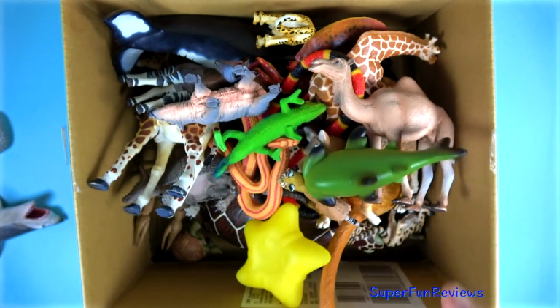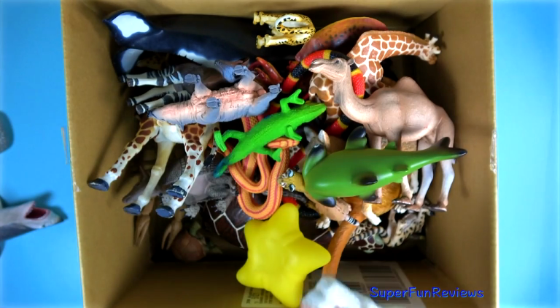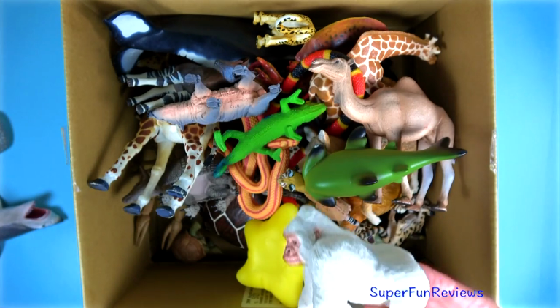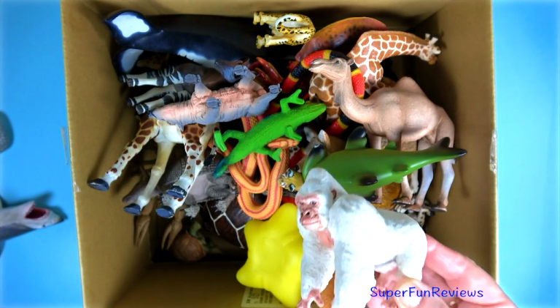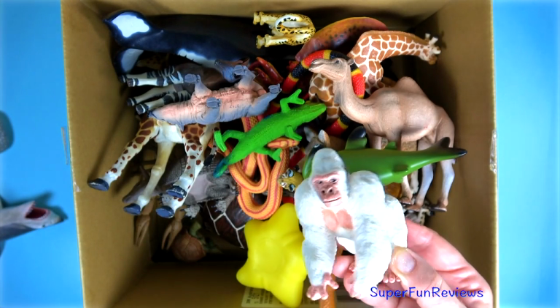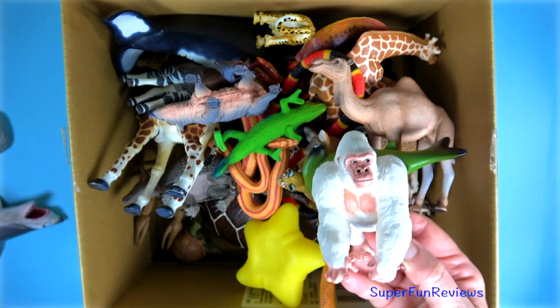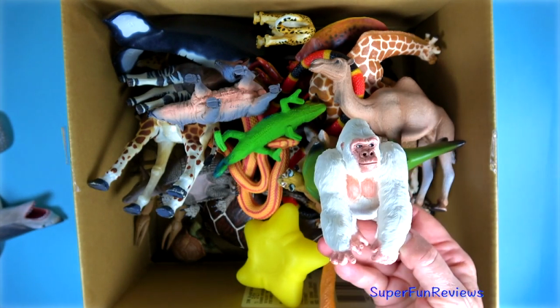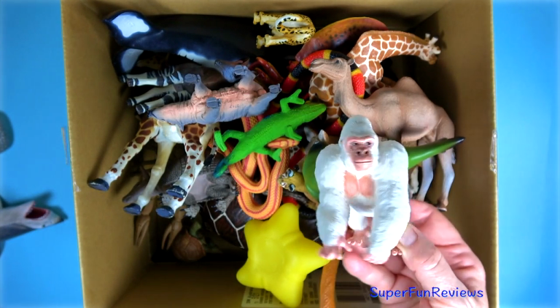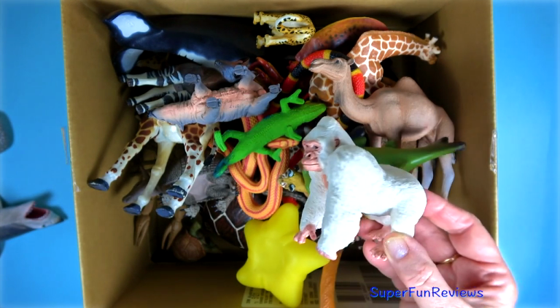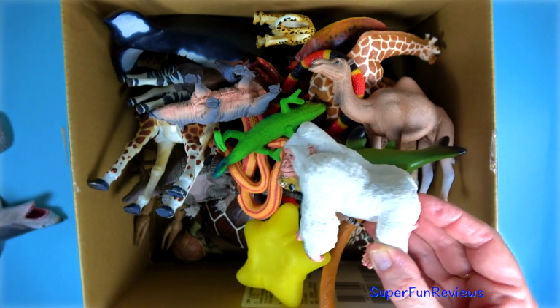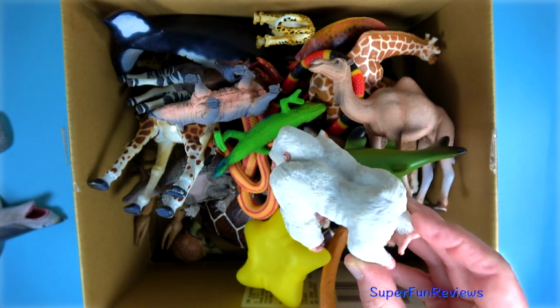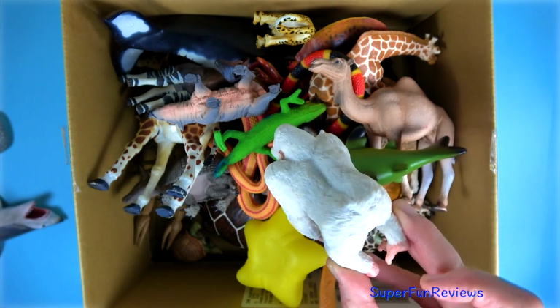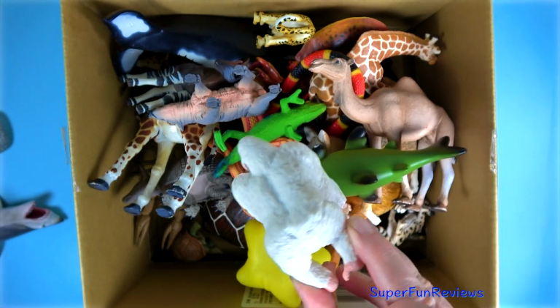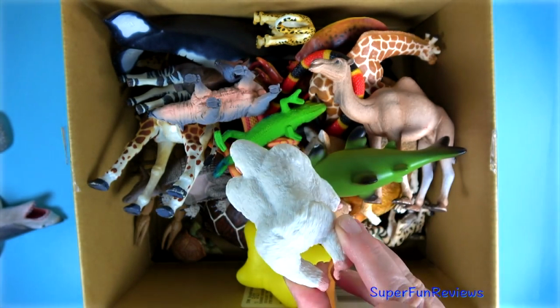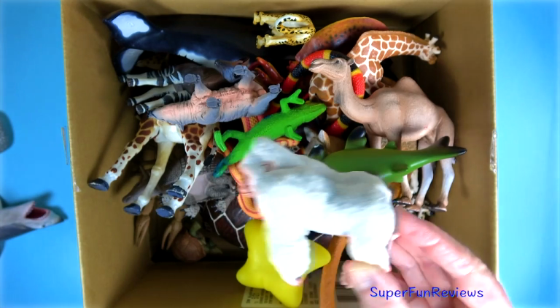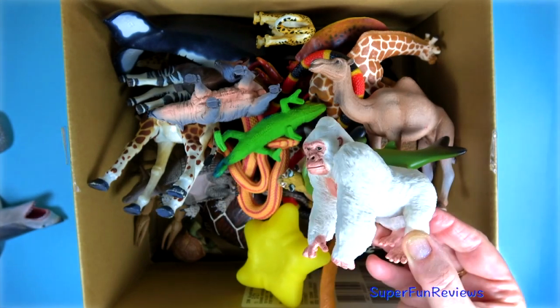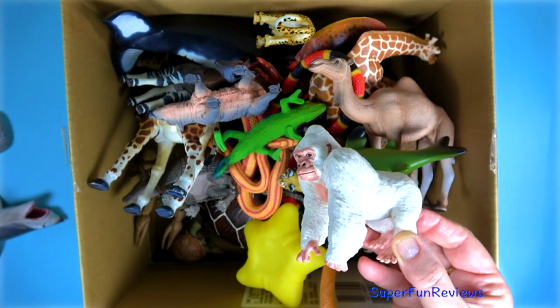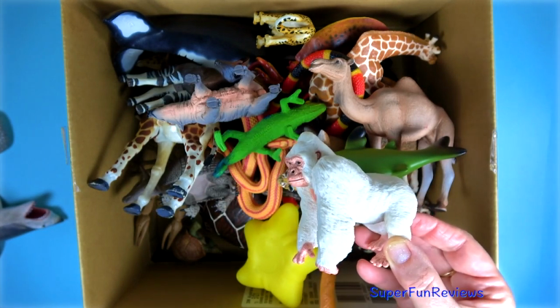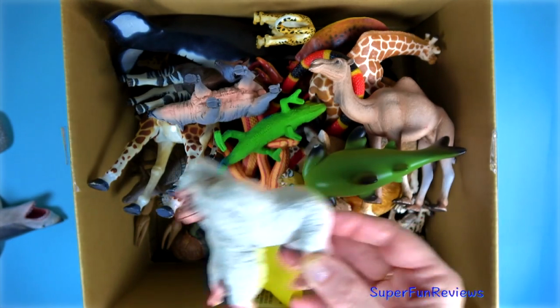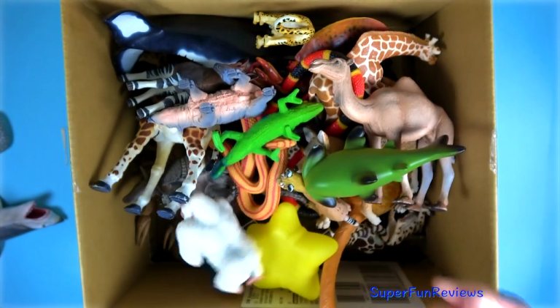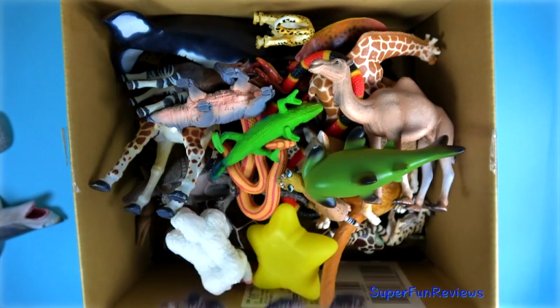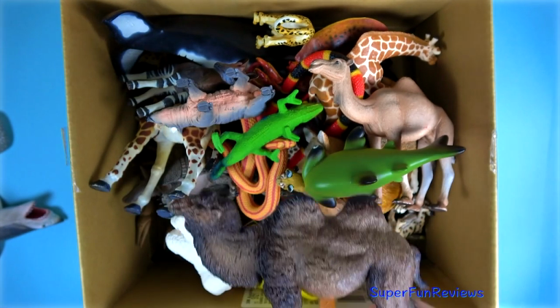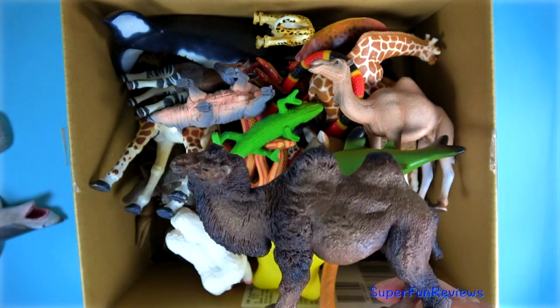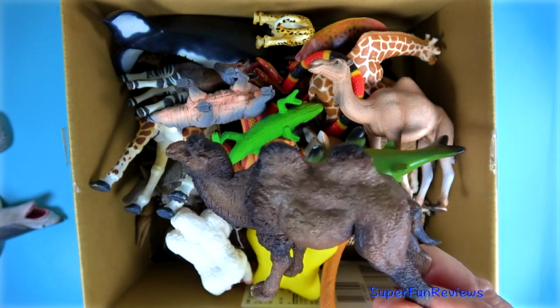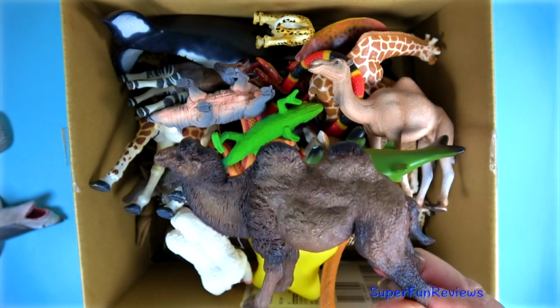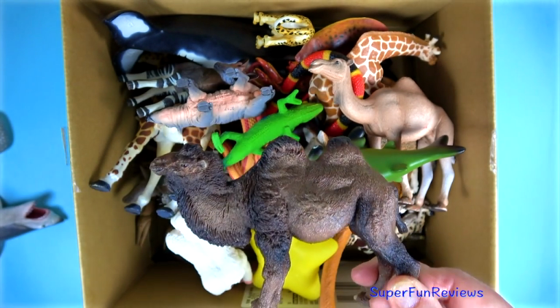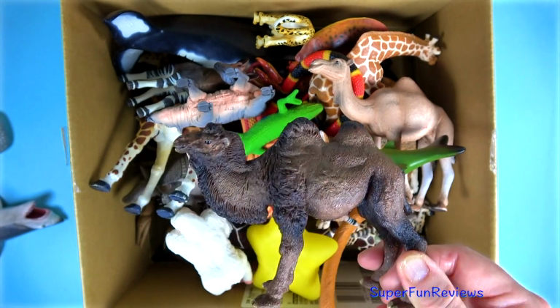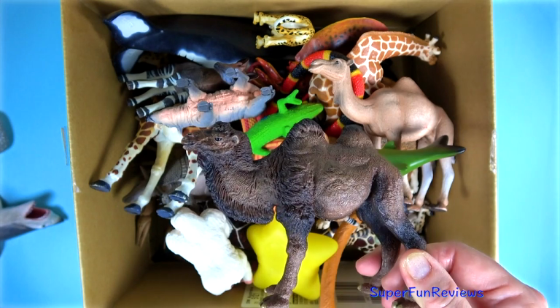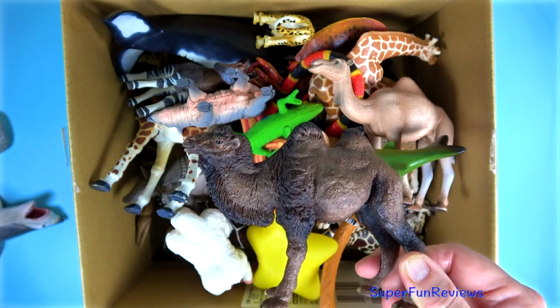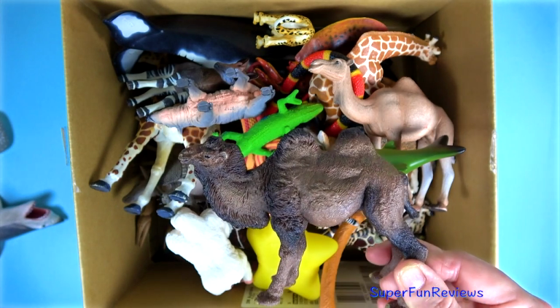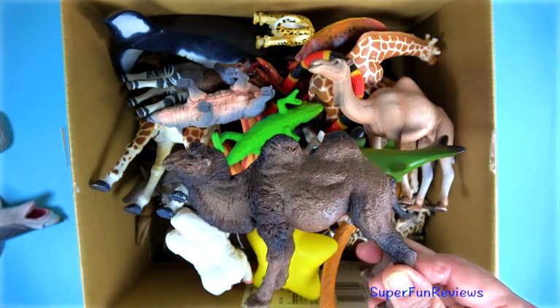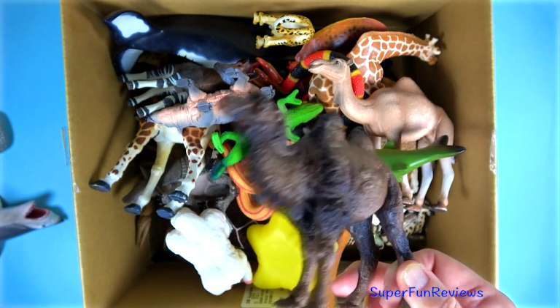An albino gorilla called Snowflake. A camel with two humps — this is a Bactrian camel.